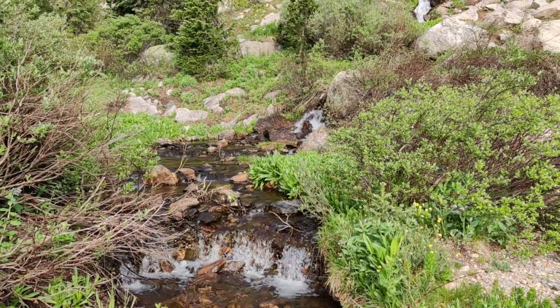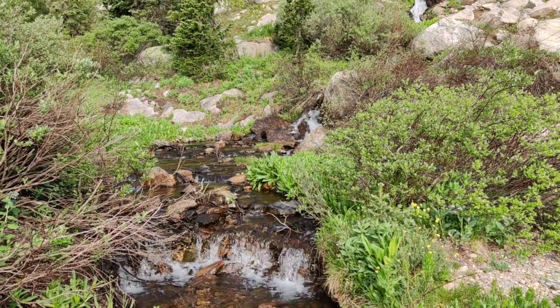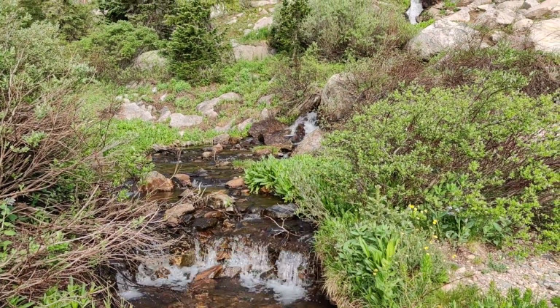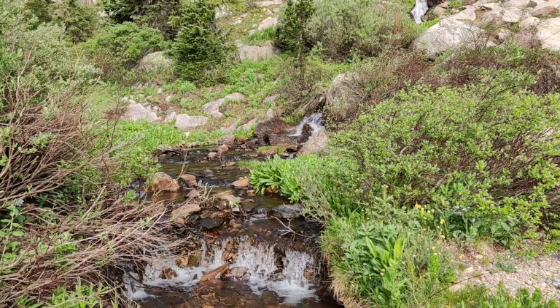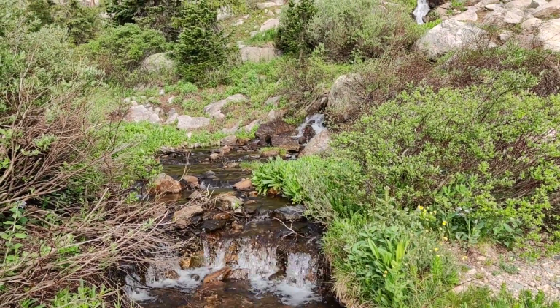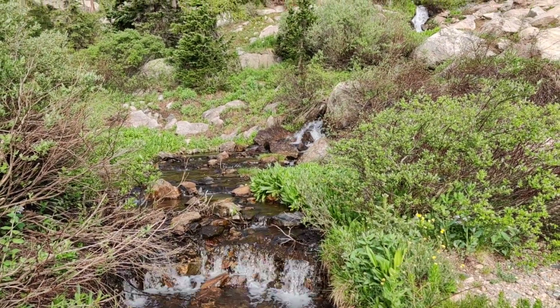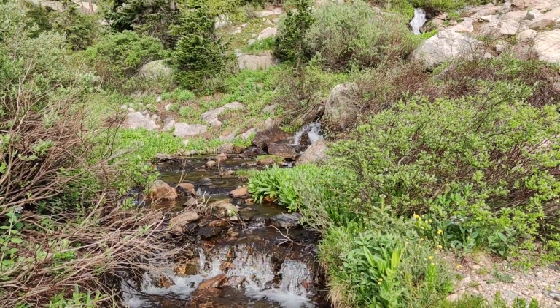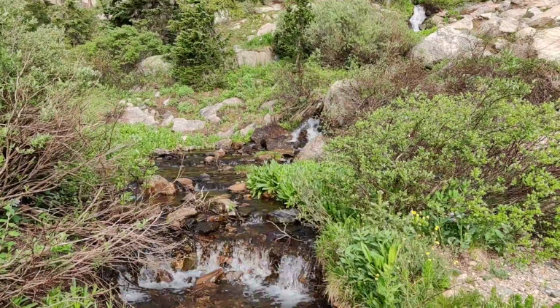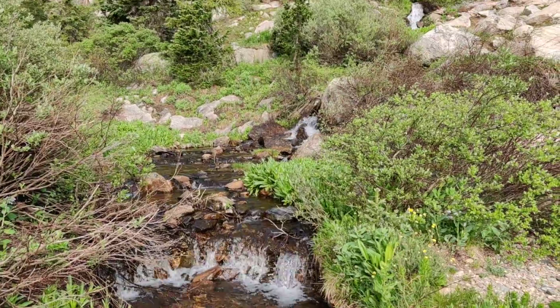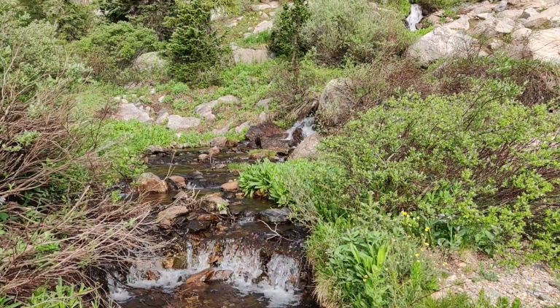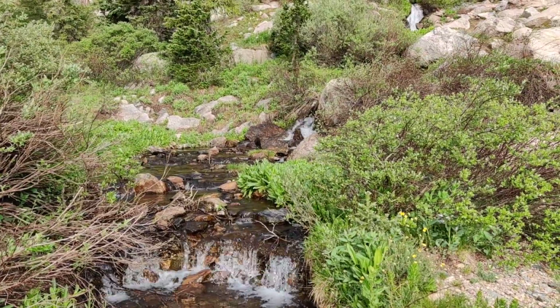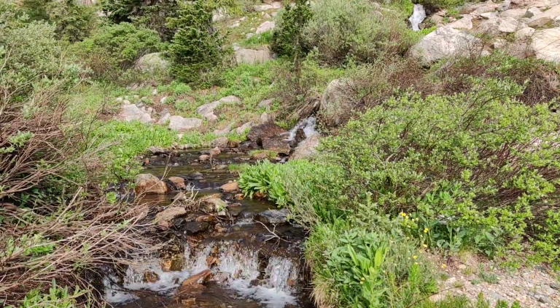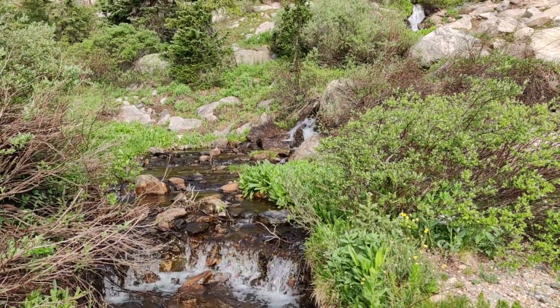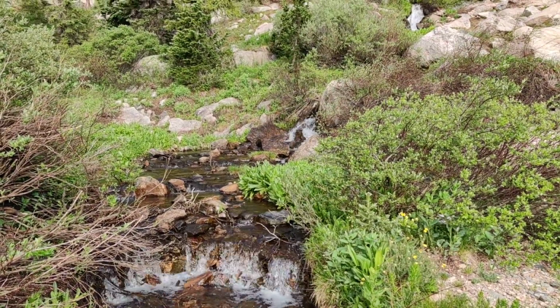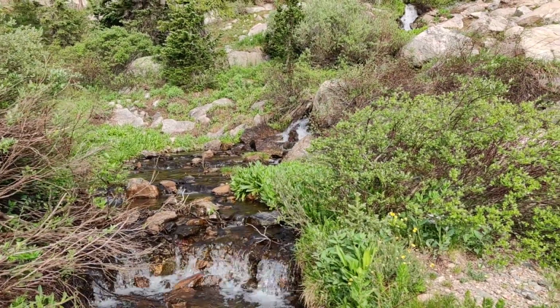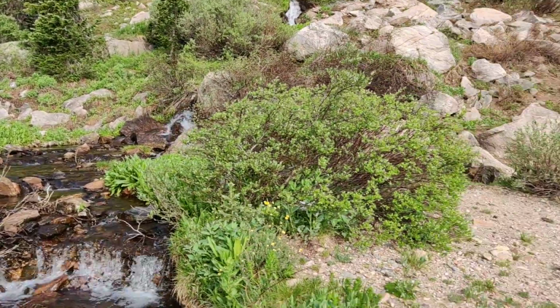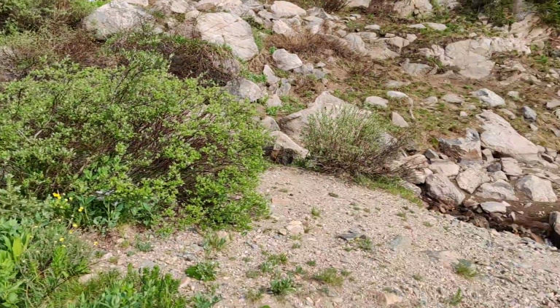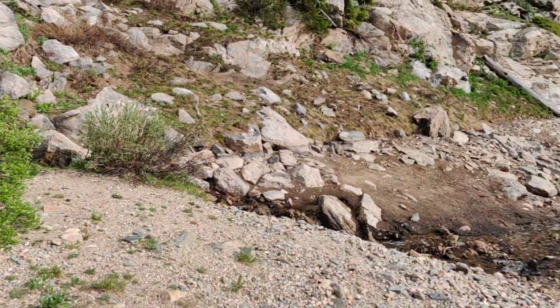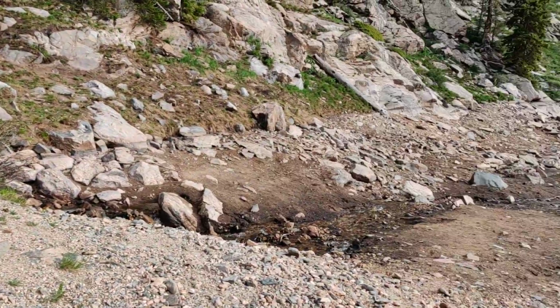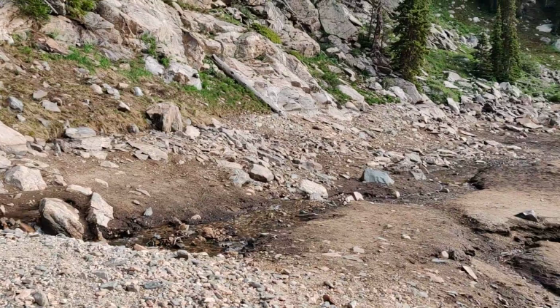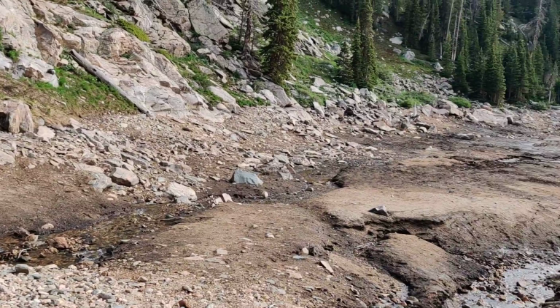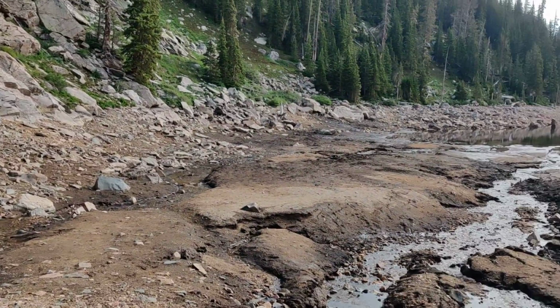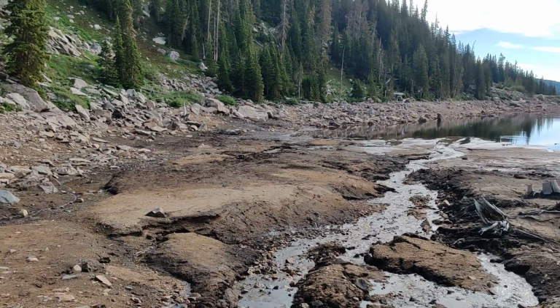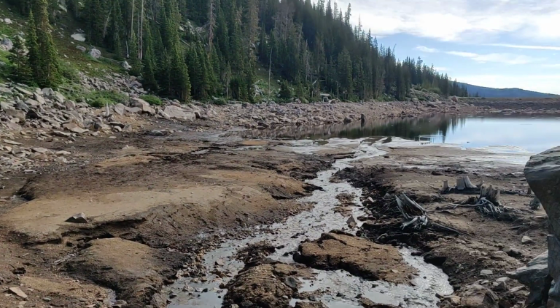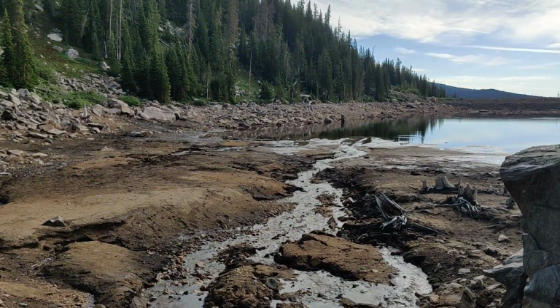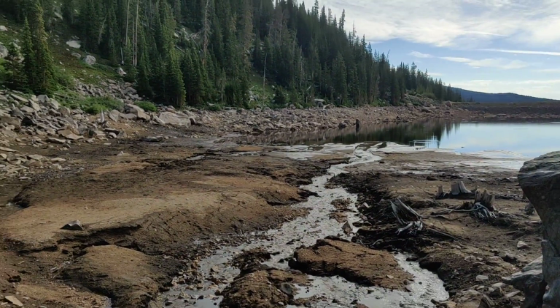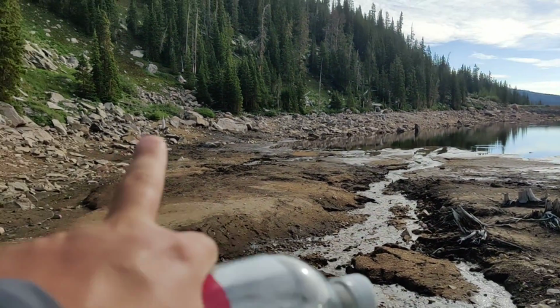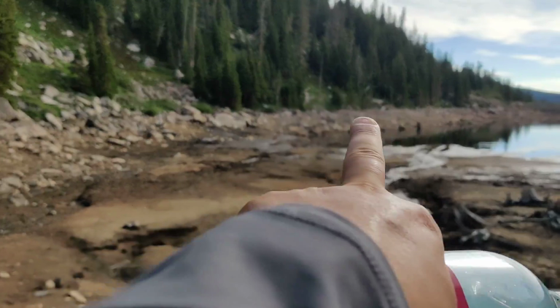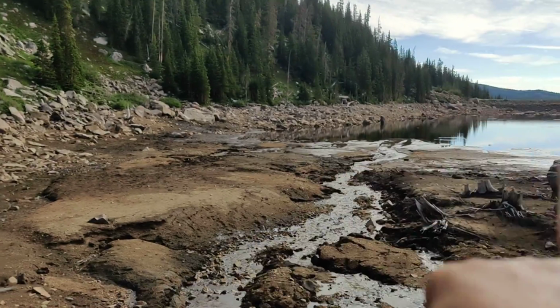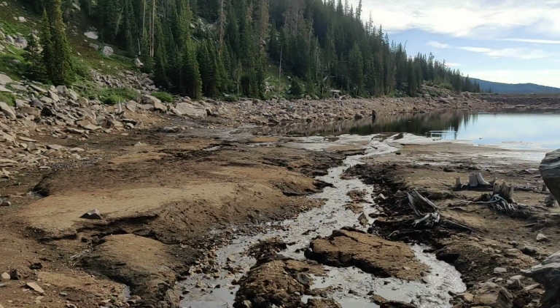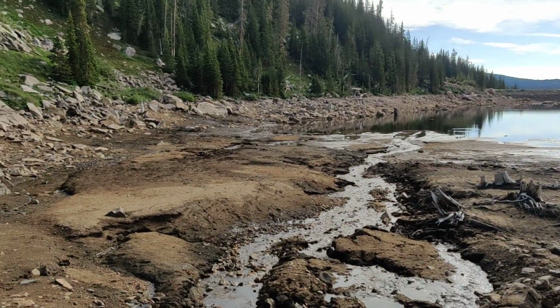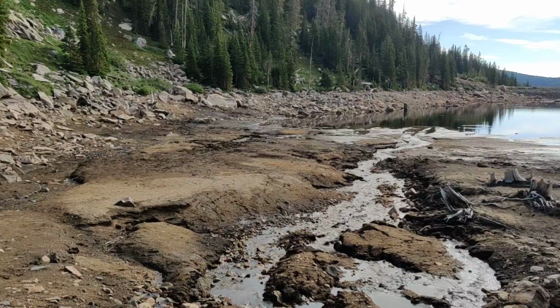I just want to catch everybody up — I made it to the waterfall, and I think I'm going to go ahead and walk around the entire lake. I'm already at the apex, I just got to walk over here.